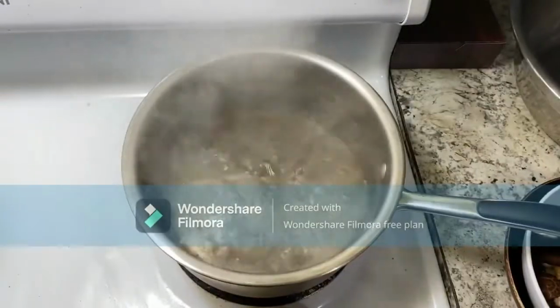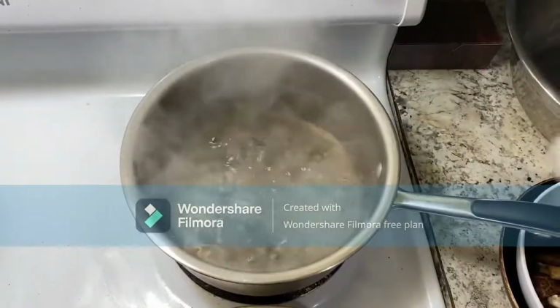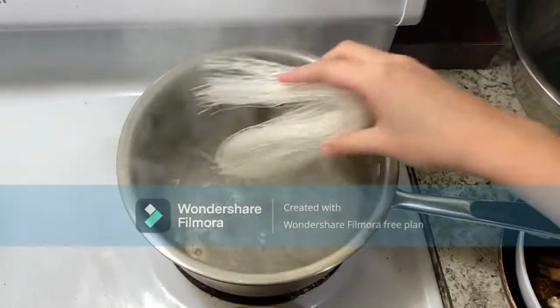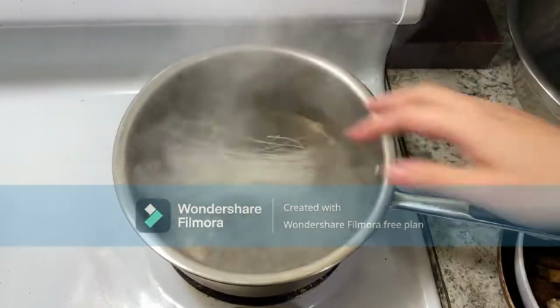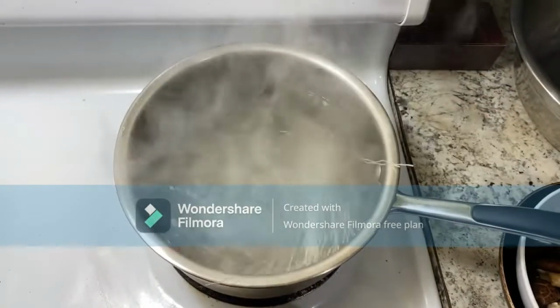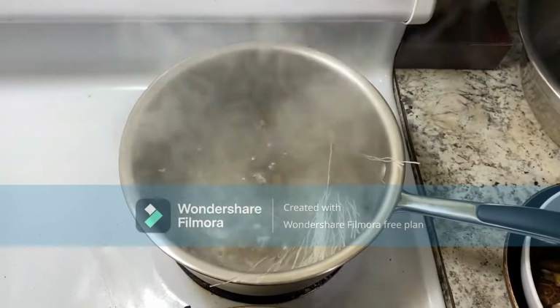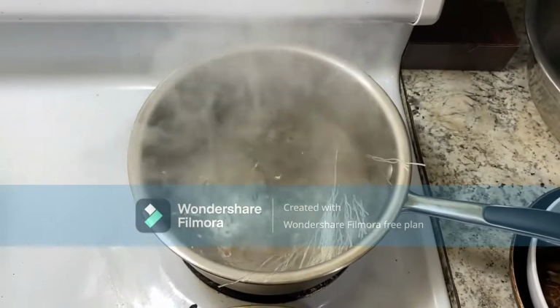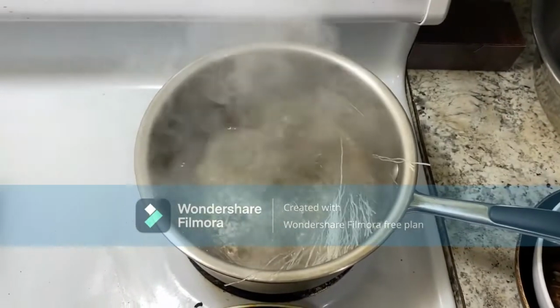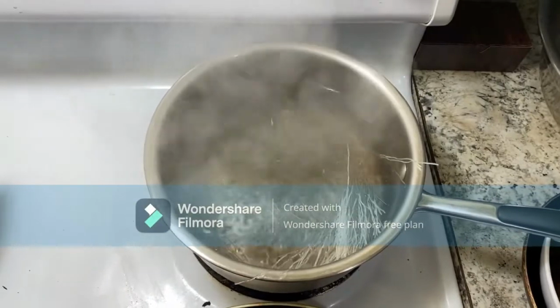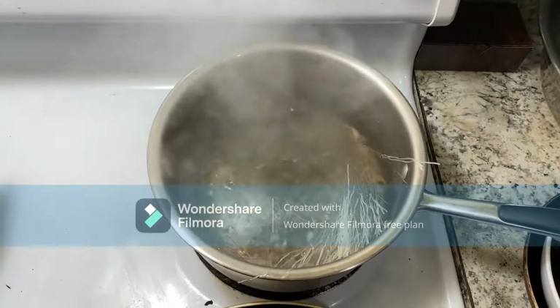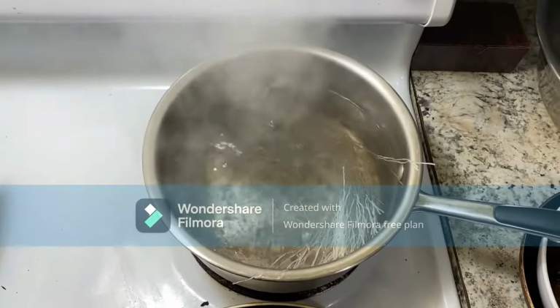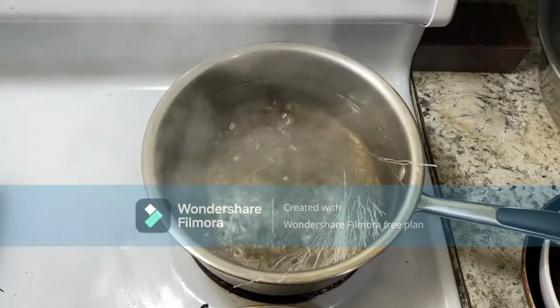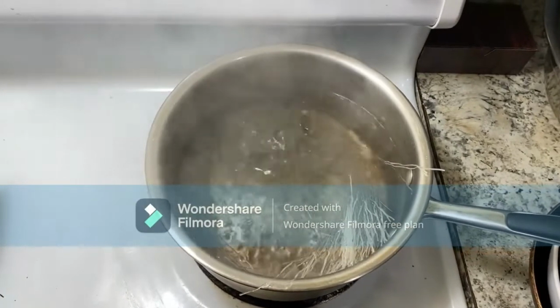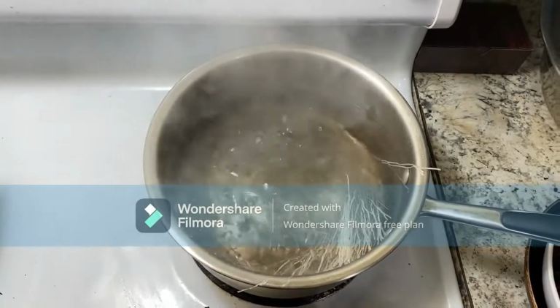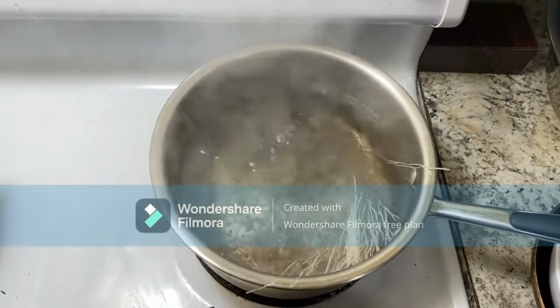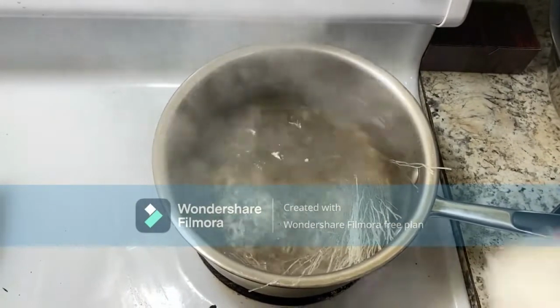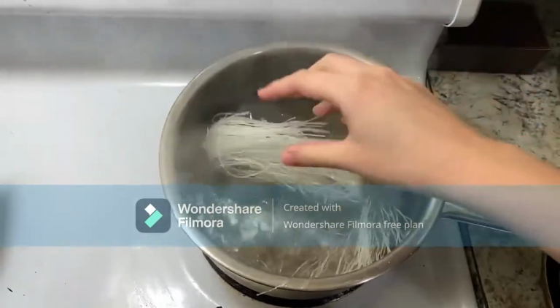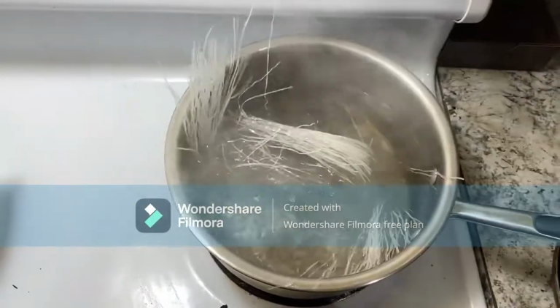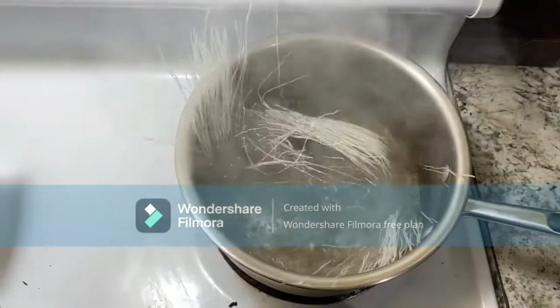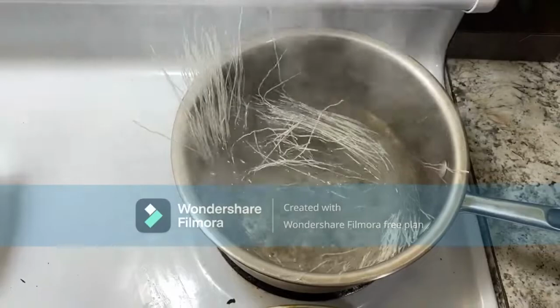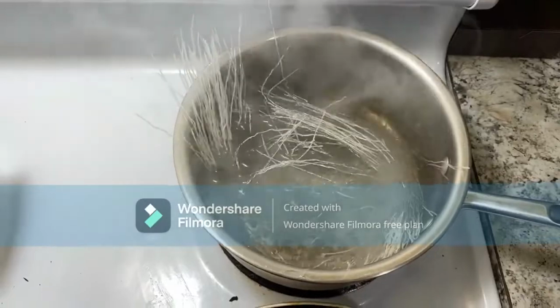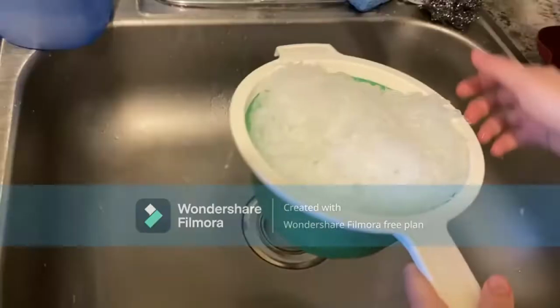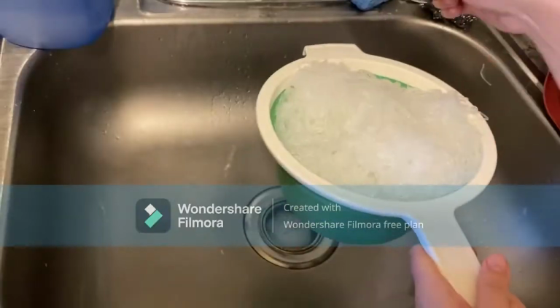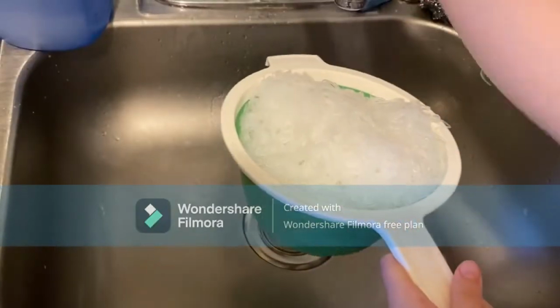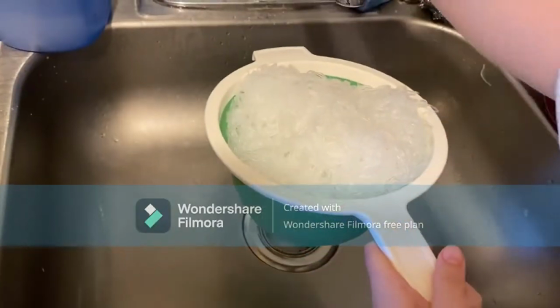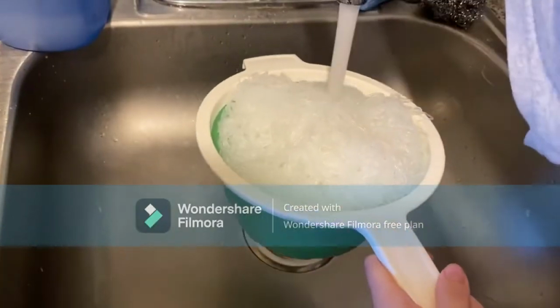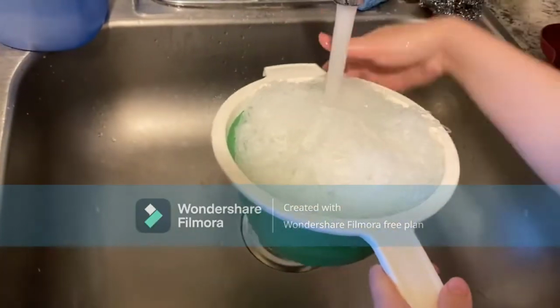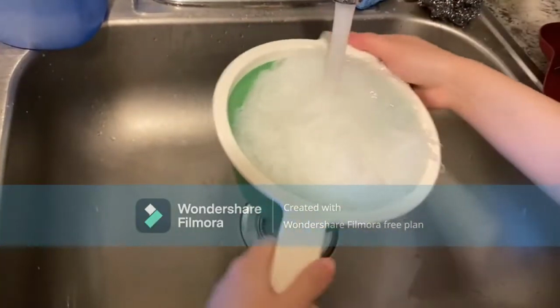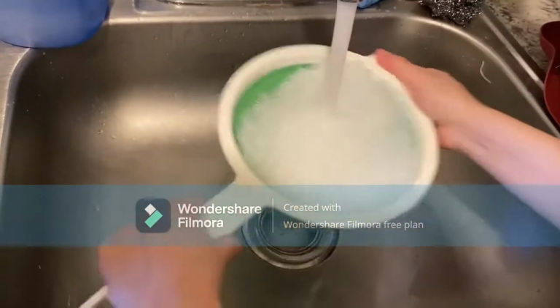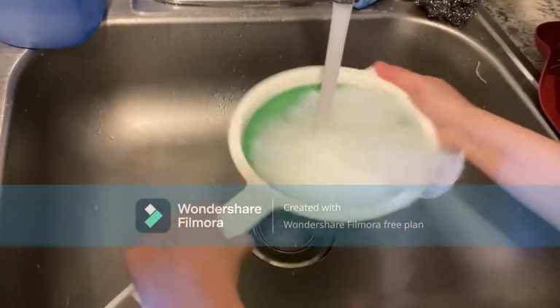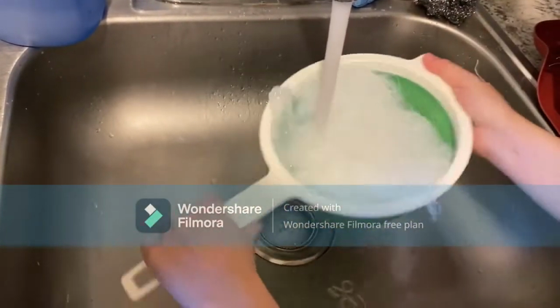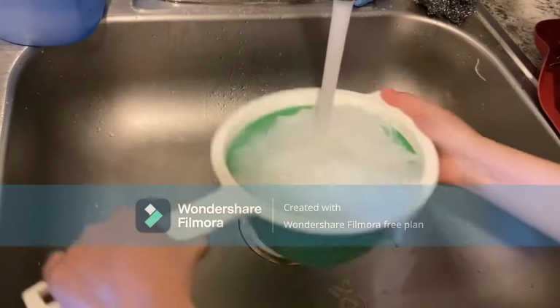On the other hand, boil the water to start making the glass noodles. Remember to only put the noodles in once the water is boiled, and leave them there for 5 minutes. After that, rinse them off with cold water.